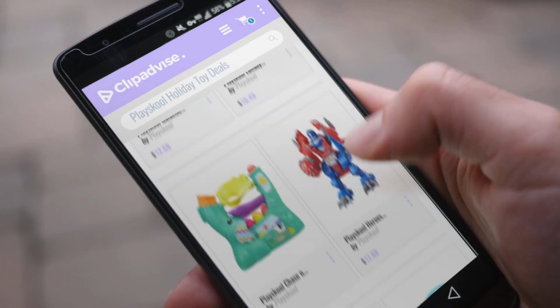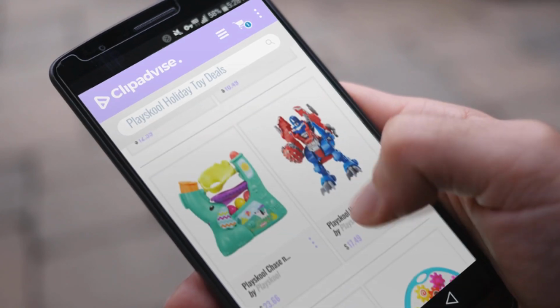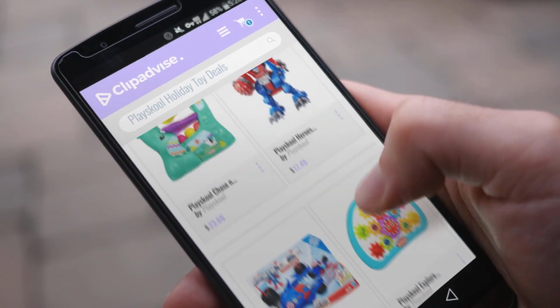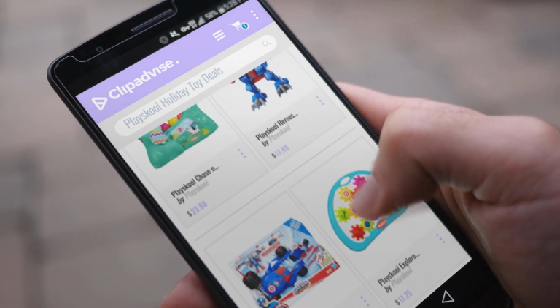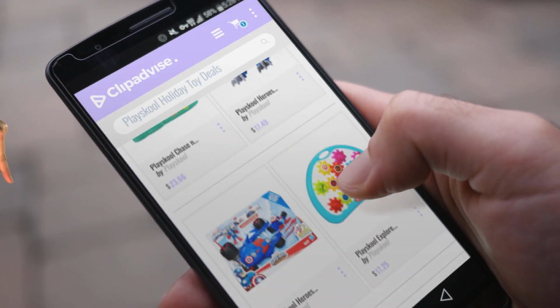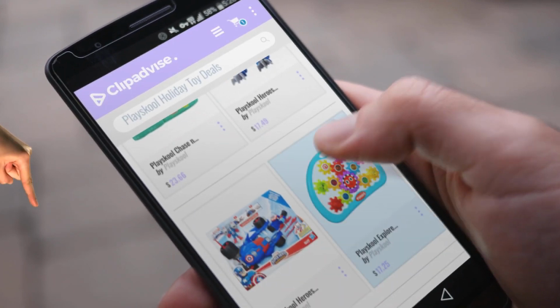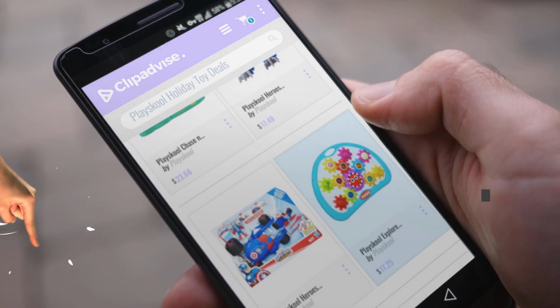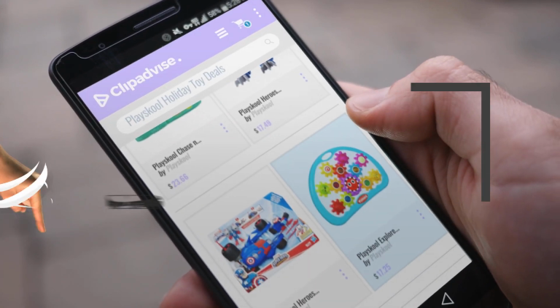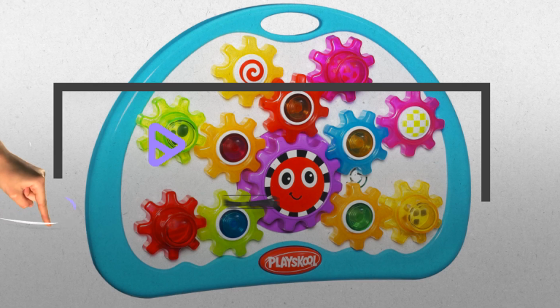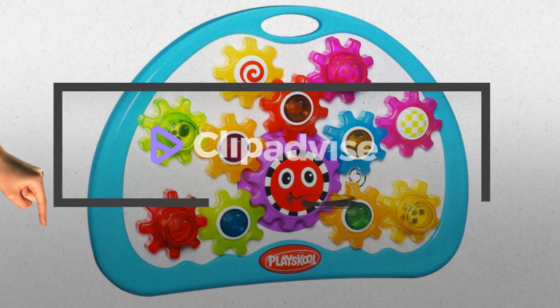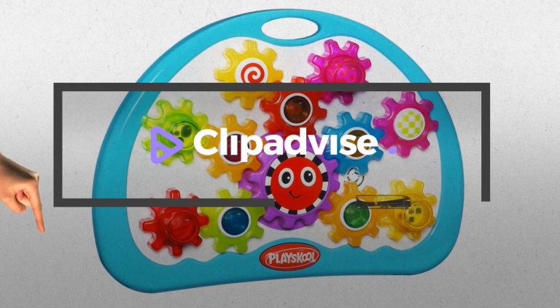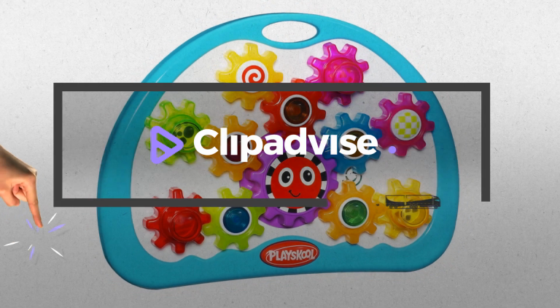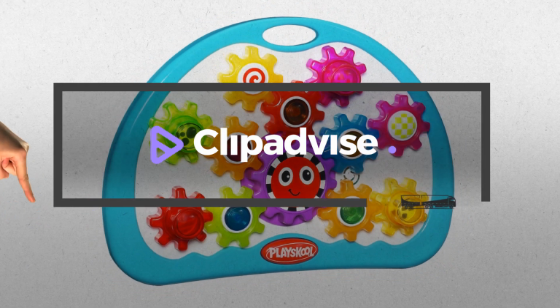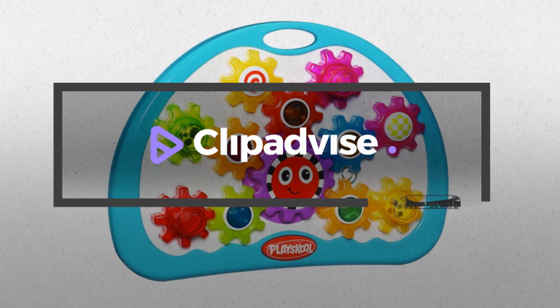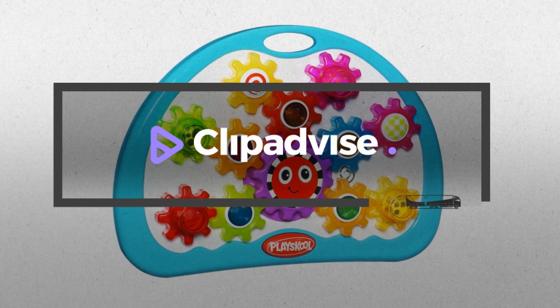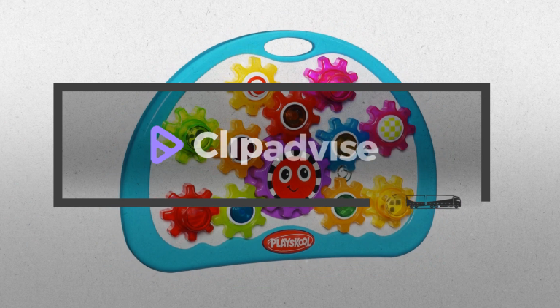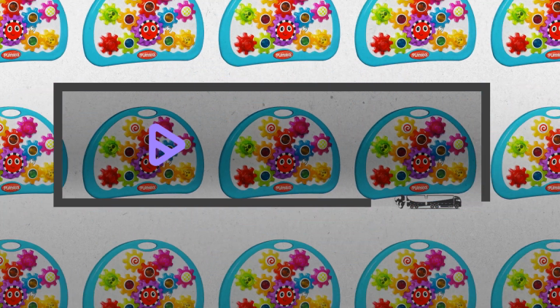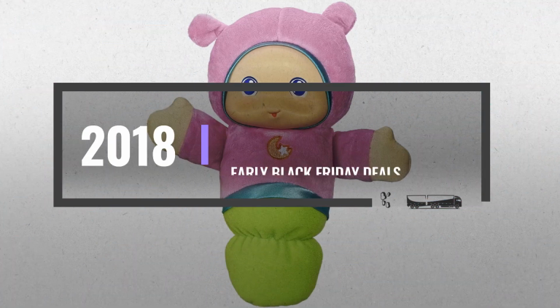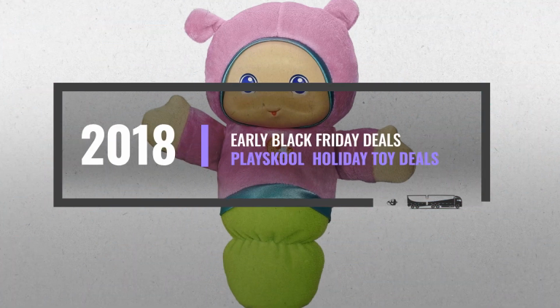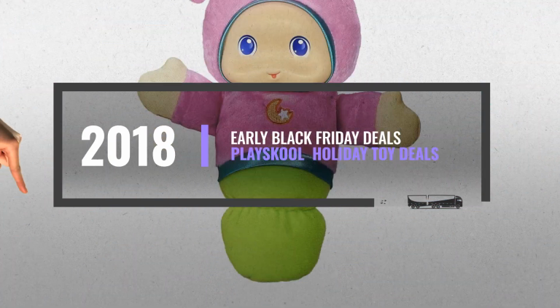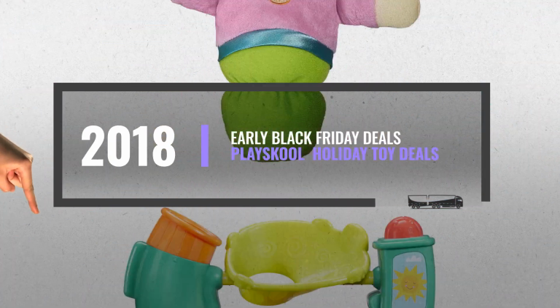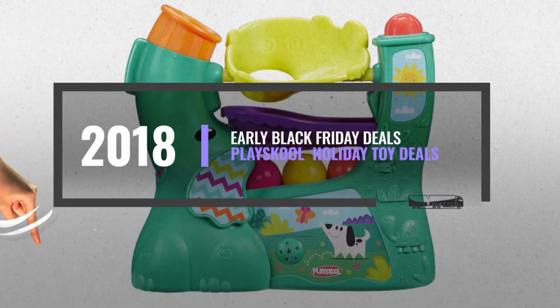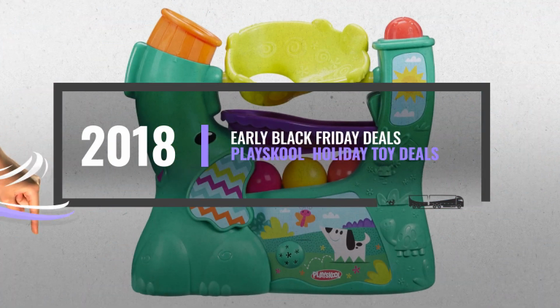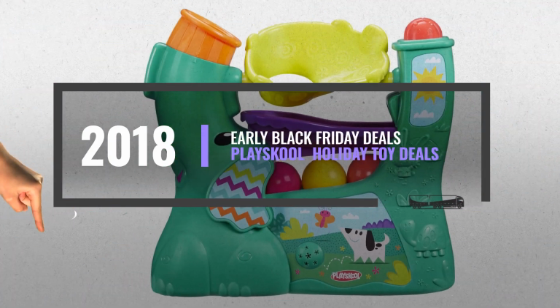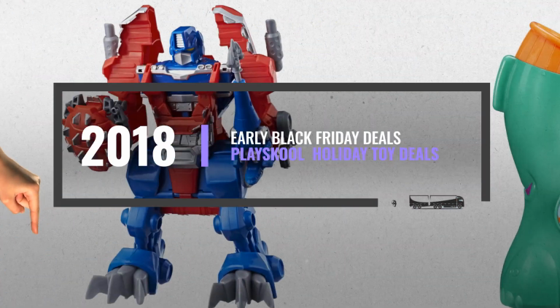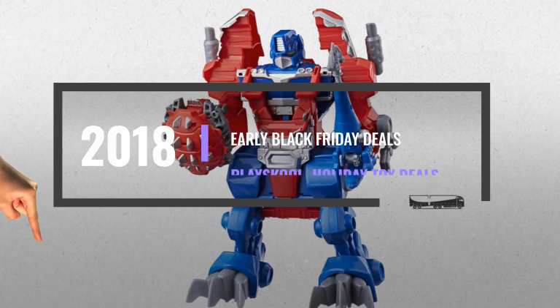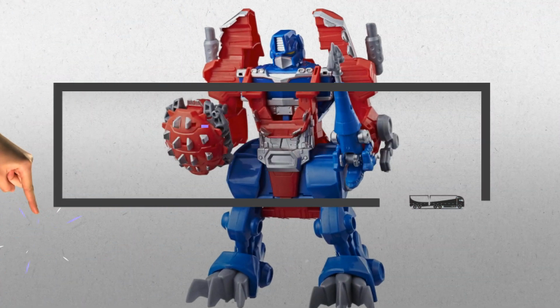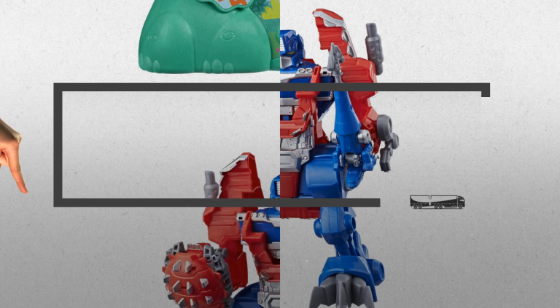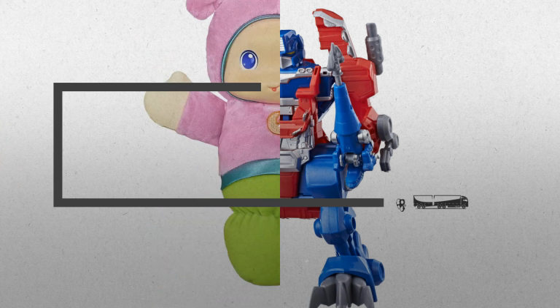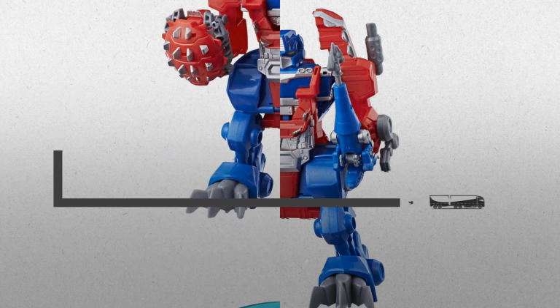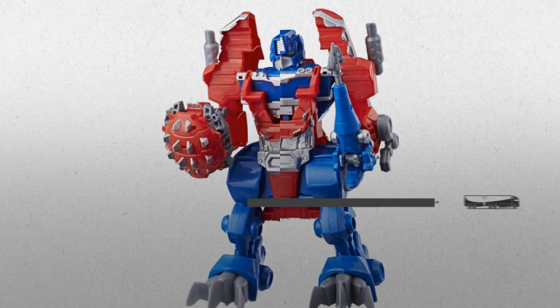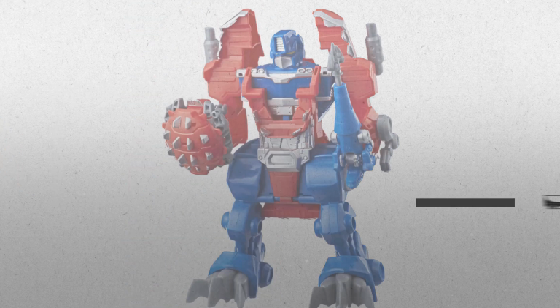Looking for Playskool Holiday Toy Deals? Here's a collection you've got to see. At any time you like, just click this banner and get real-time deals on your favorite products.